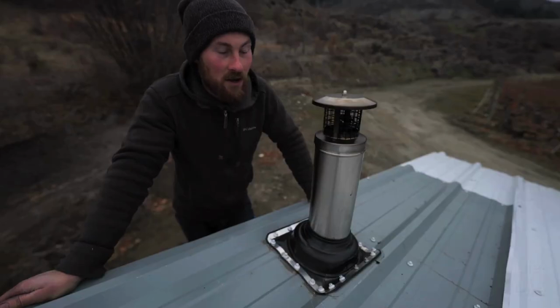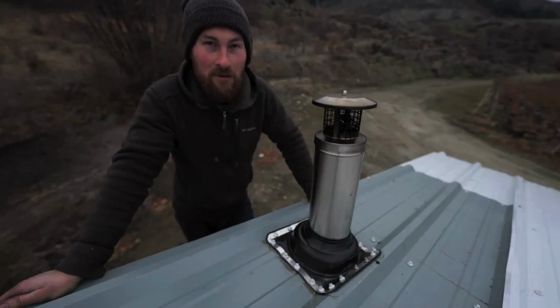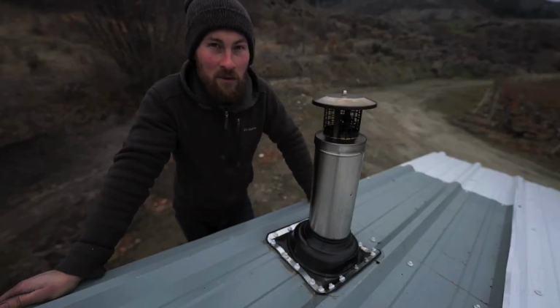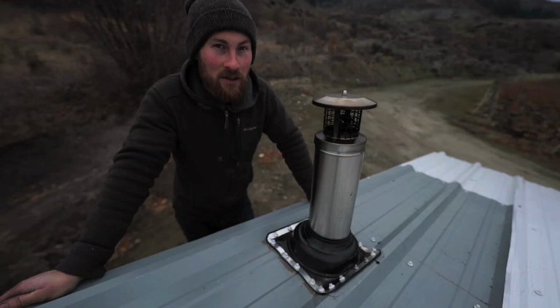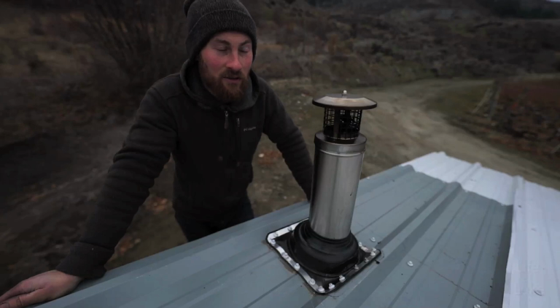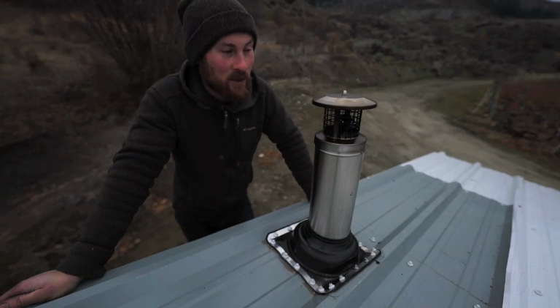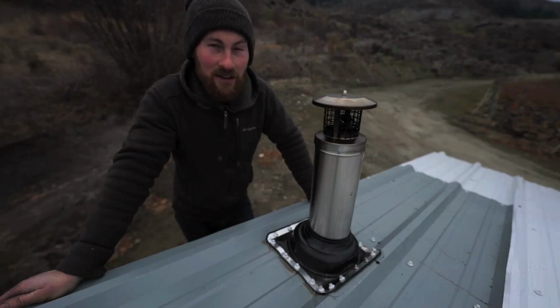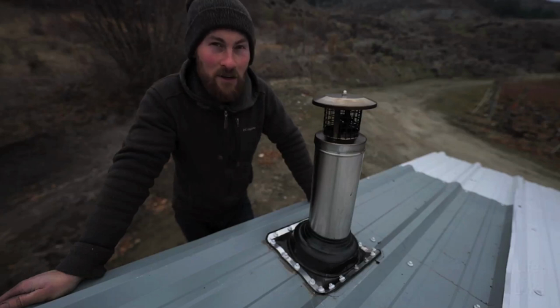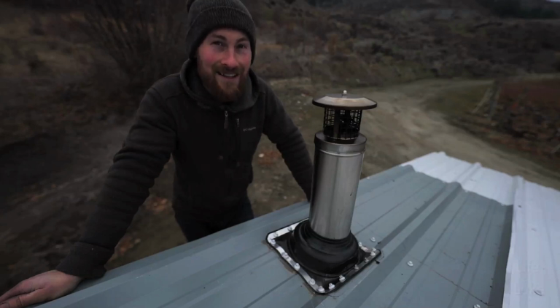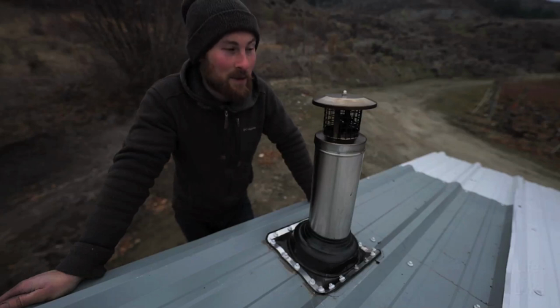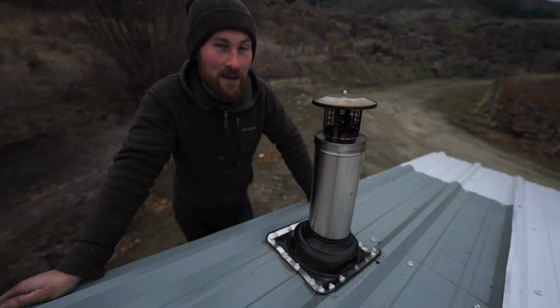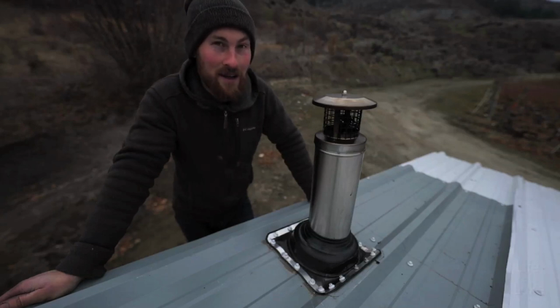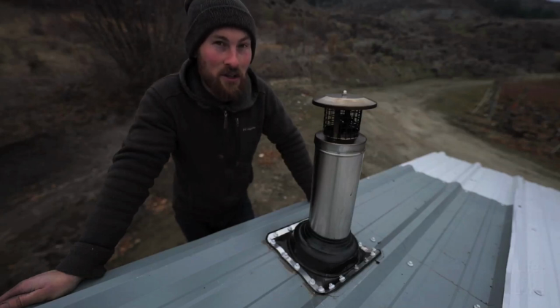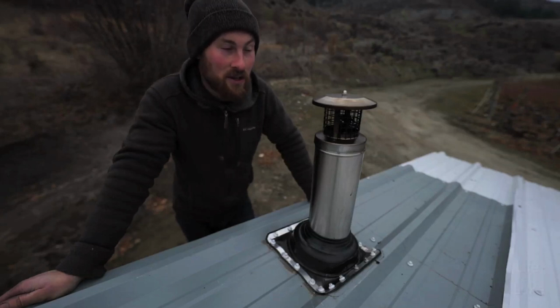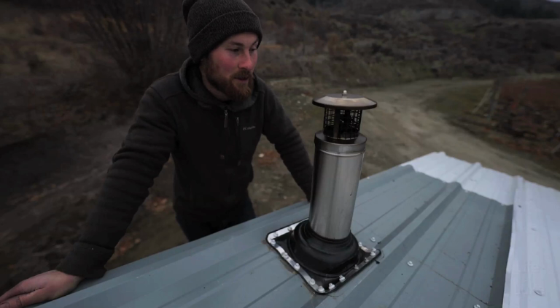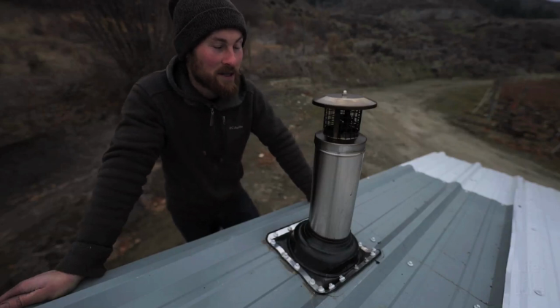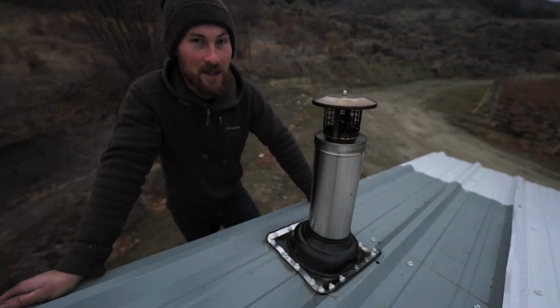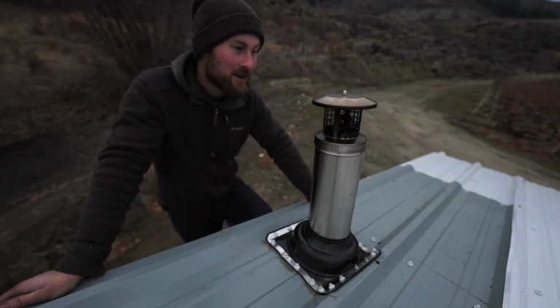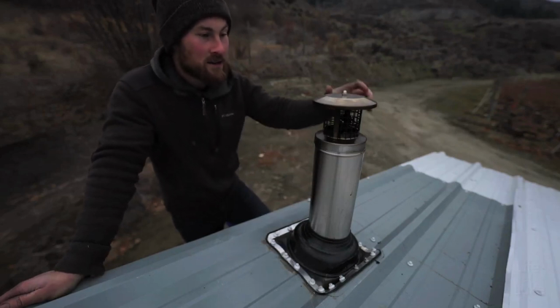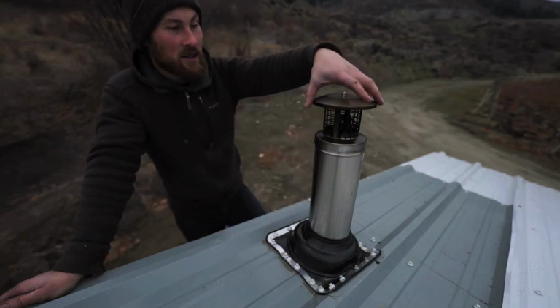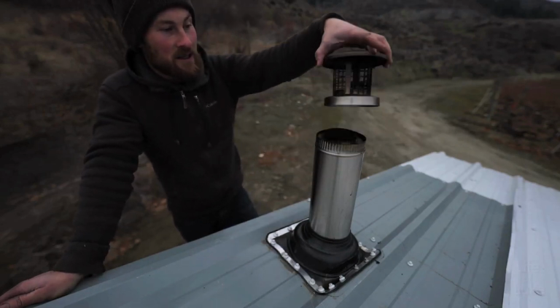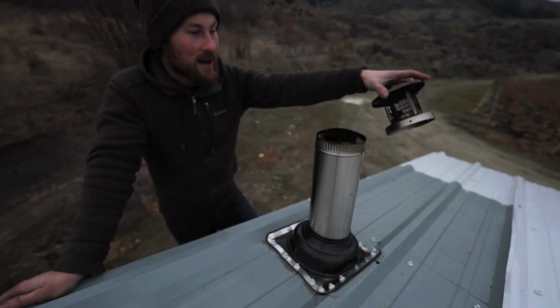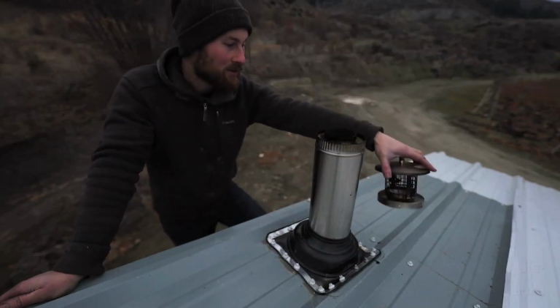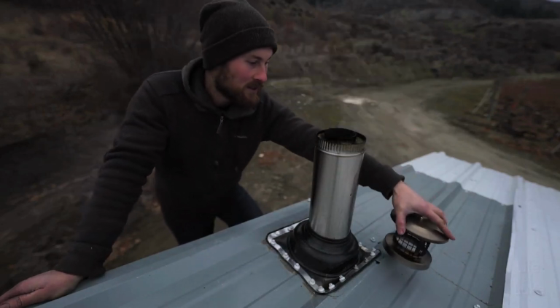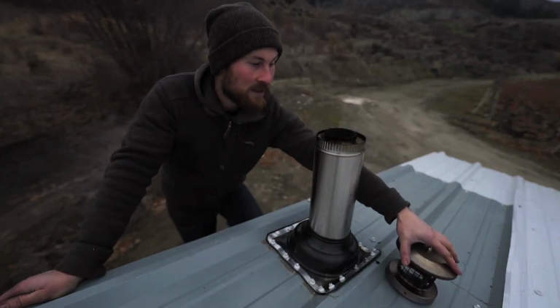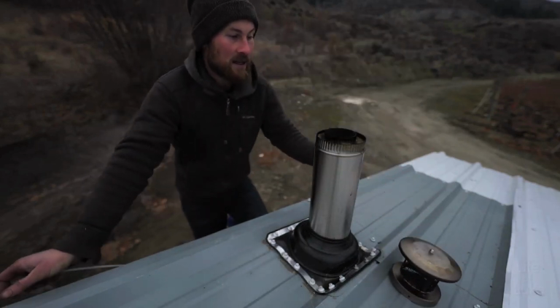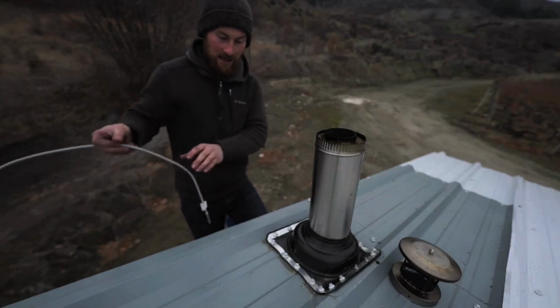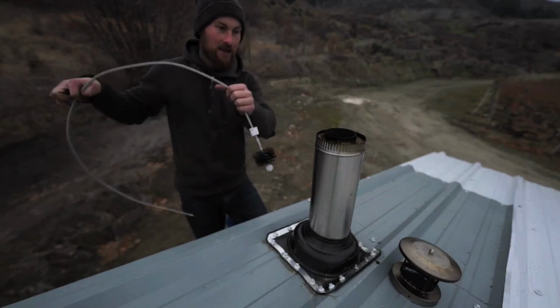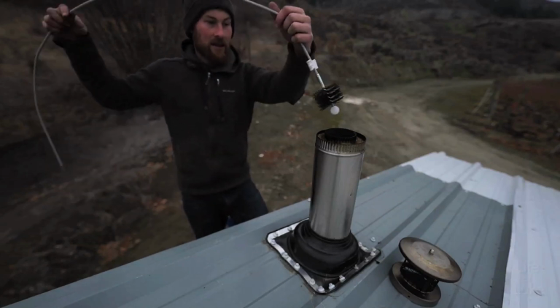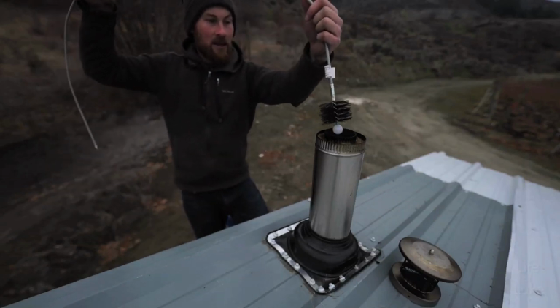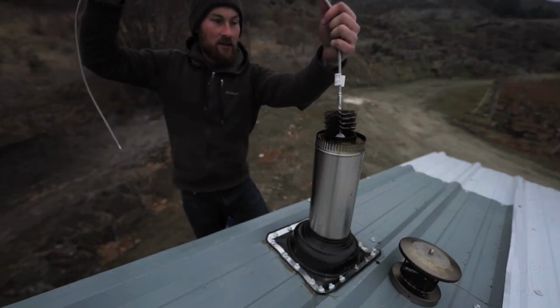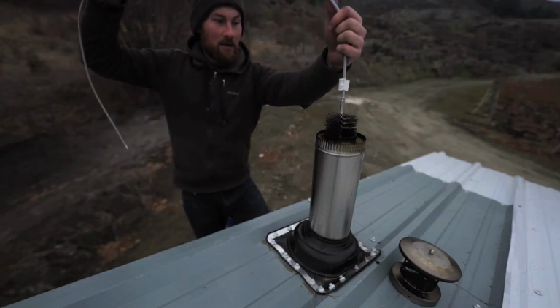I've been burning wood in the stove for a couple of weeks now and I'm going to clean the chimney pipe and see how much soot and buildup has accumulated. So we'll take the cap off and shove this bad boy in.